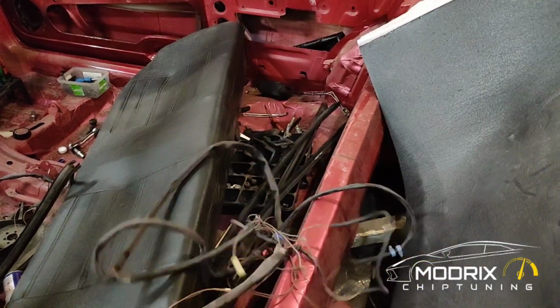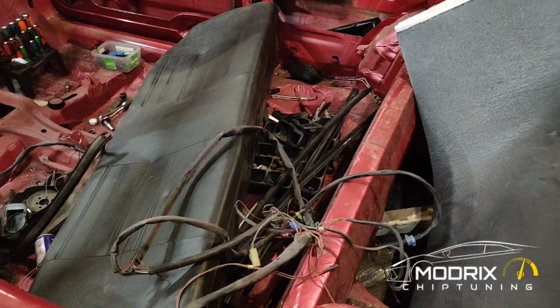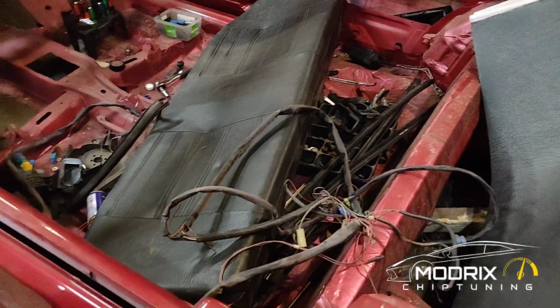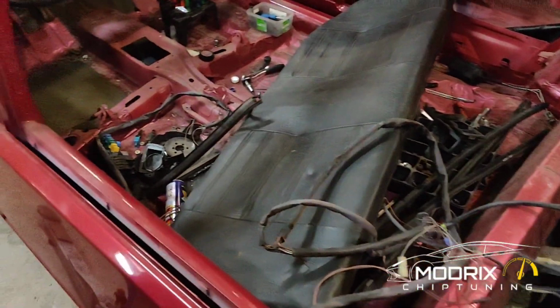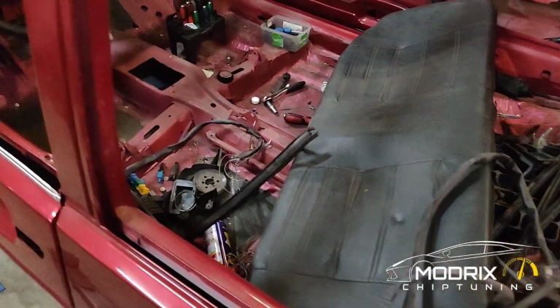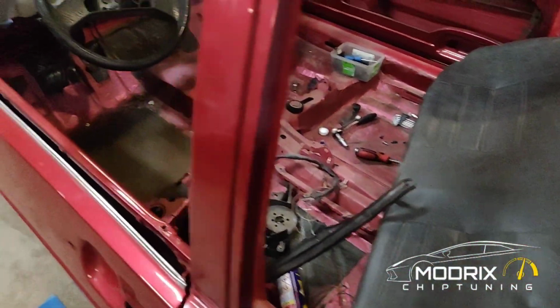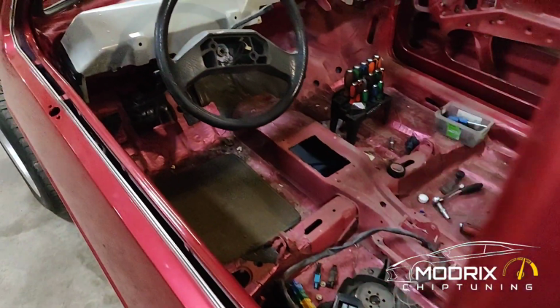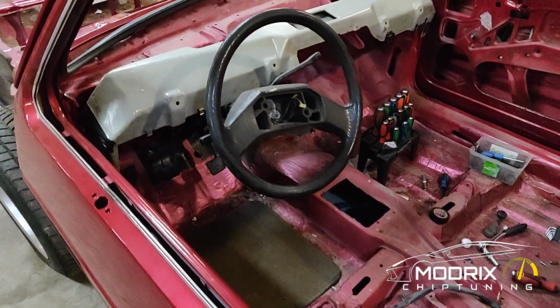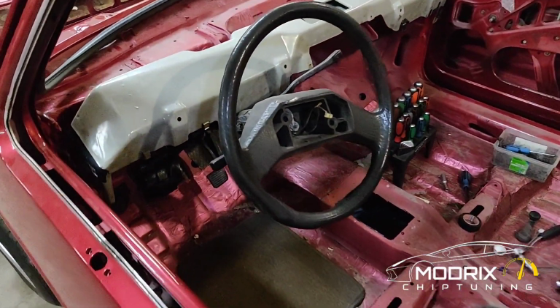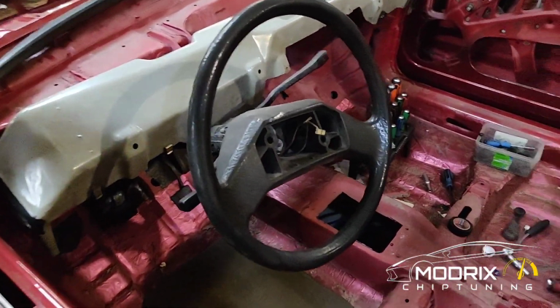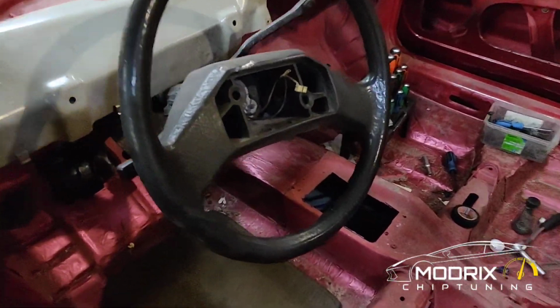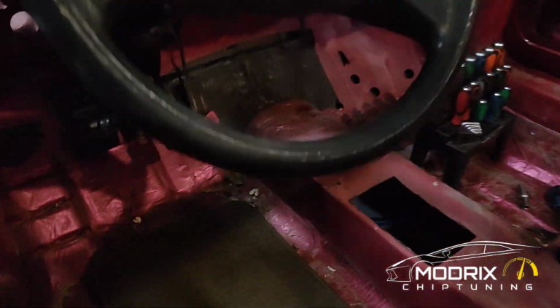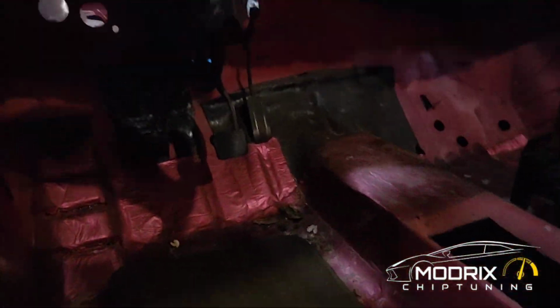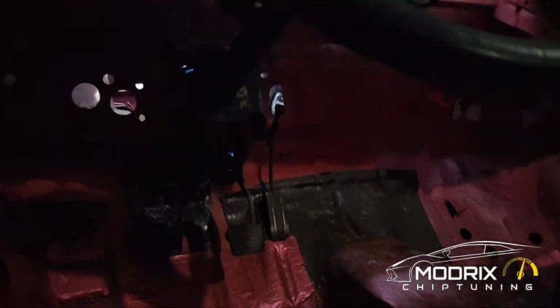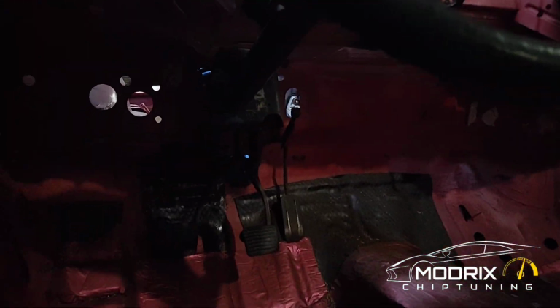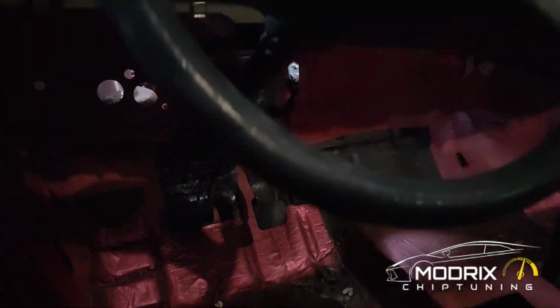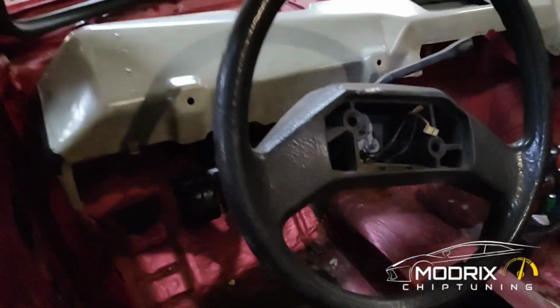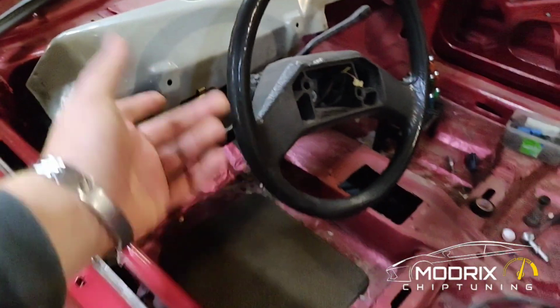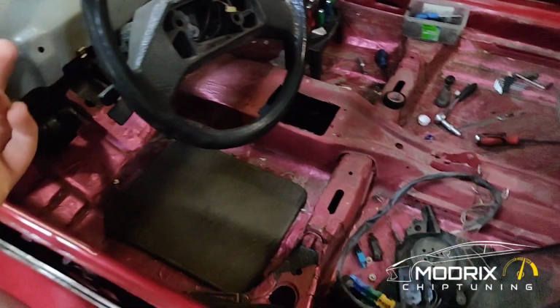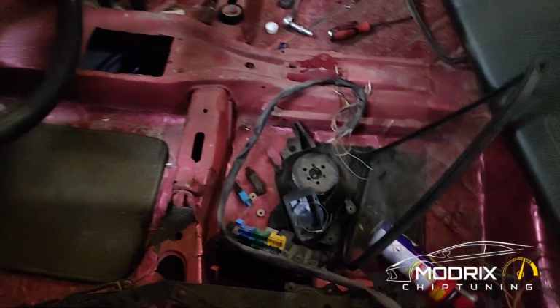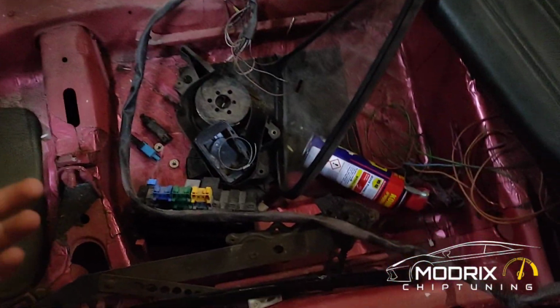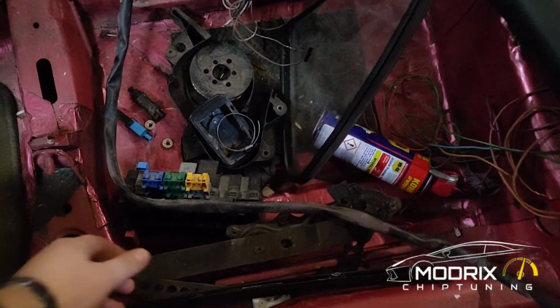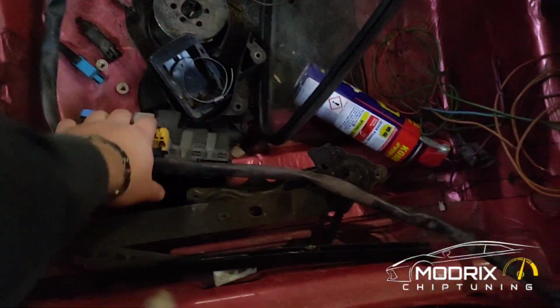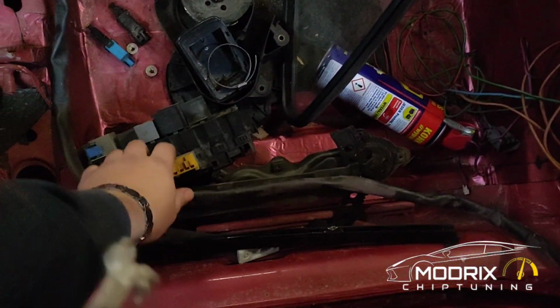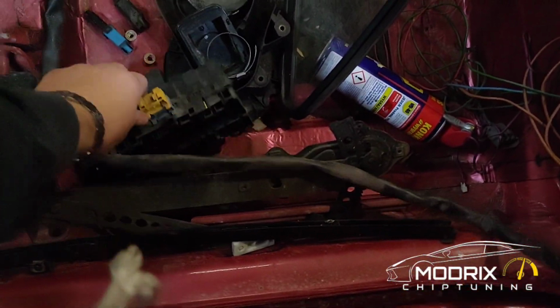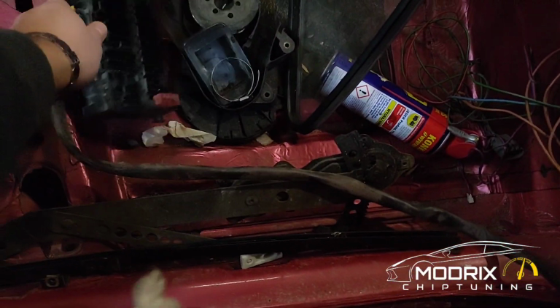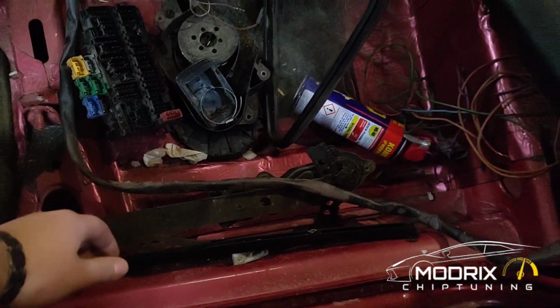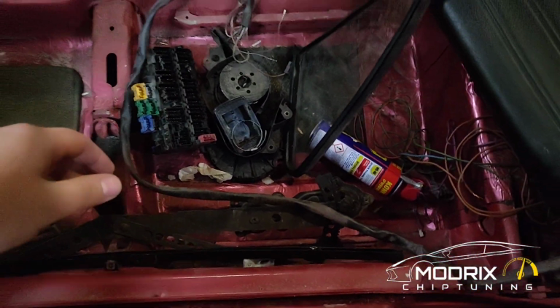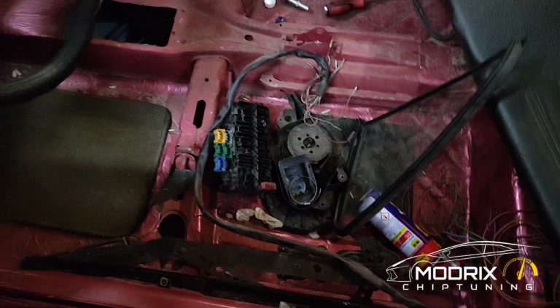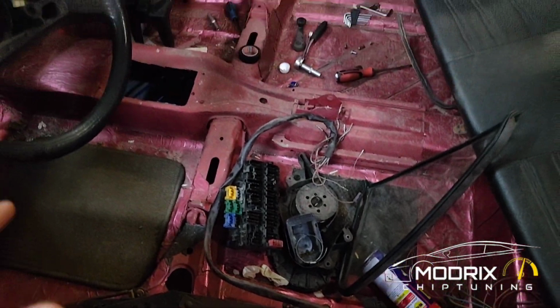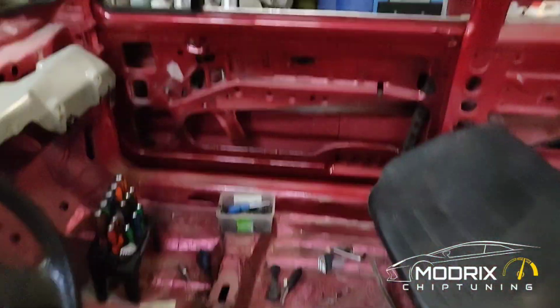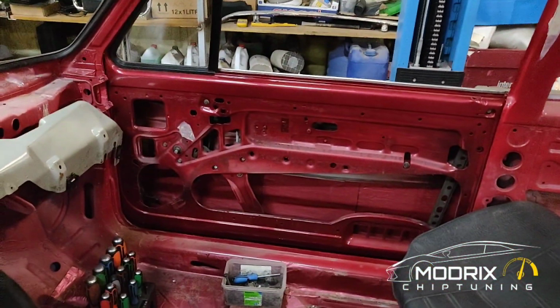All these wires and everything have to be put in — it's such a nasty job. Look at these cables and everything. We also need the electric throttle; it was somewhere here but I don't know where it is. And the doors.